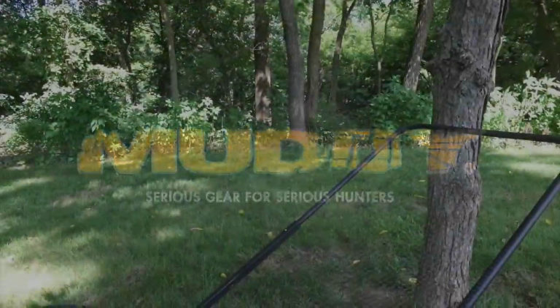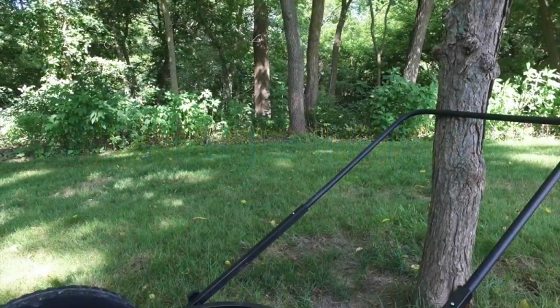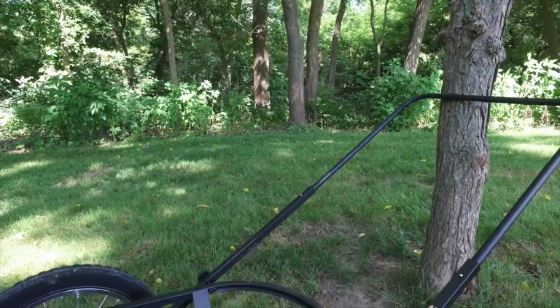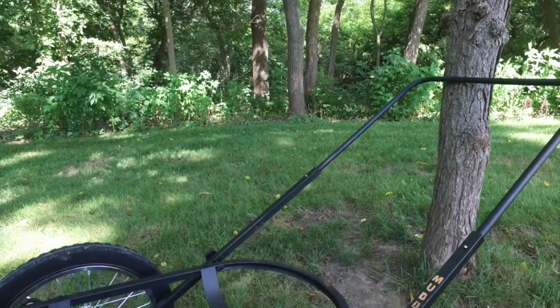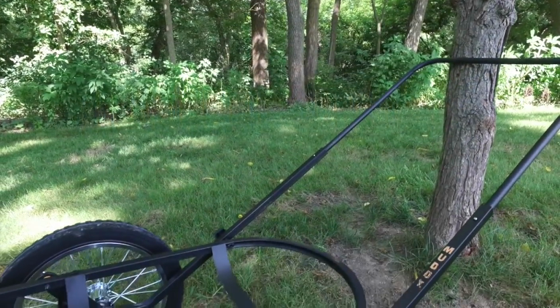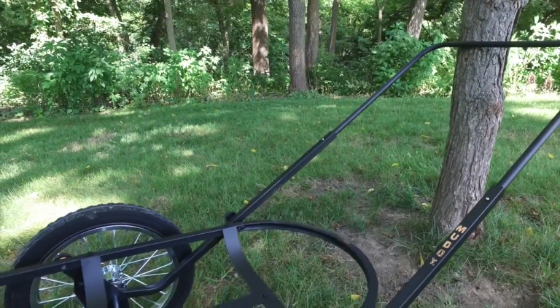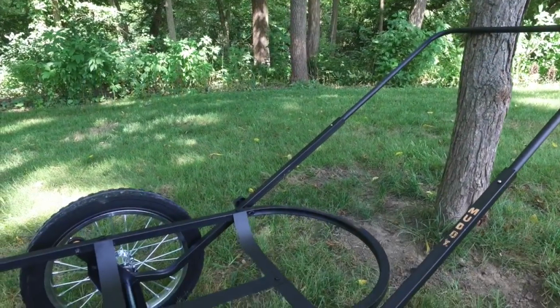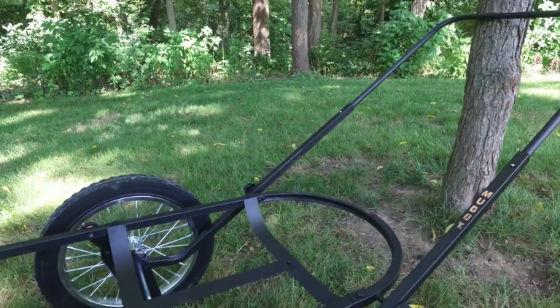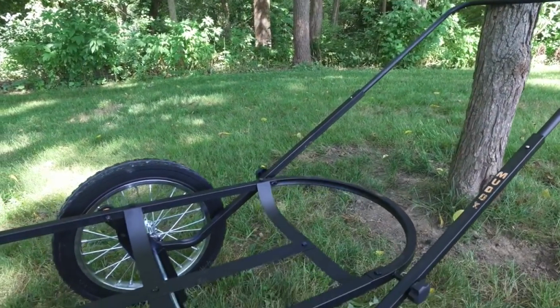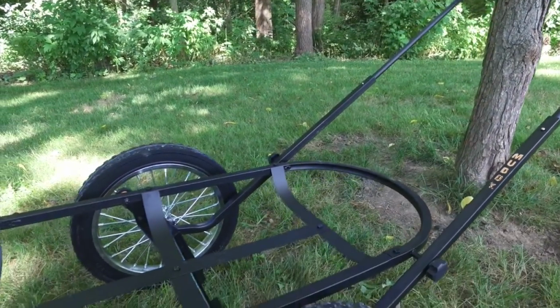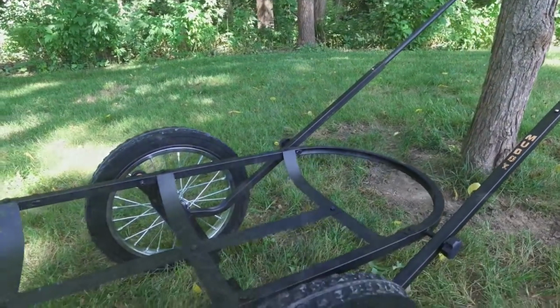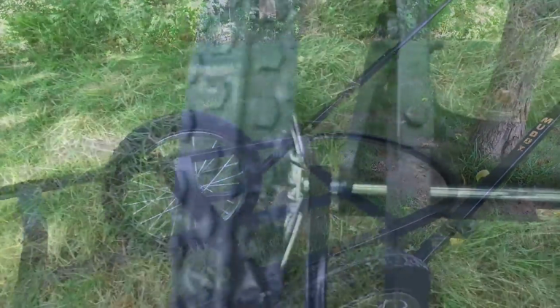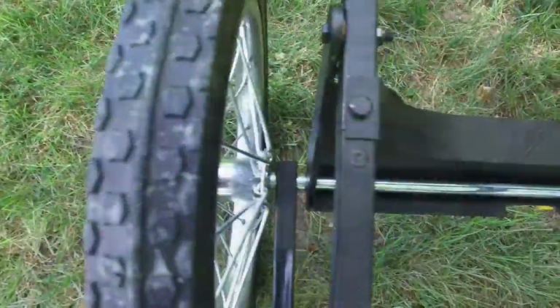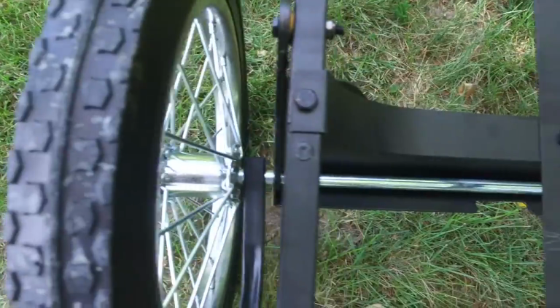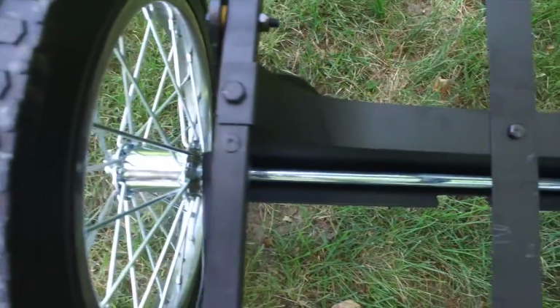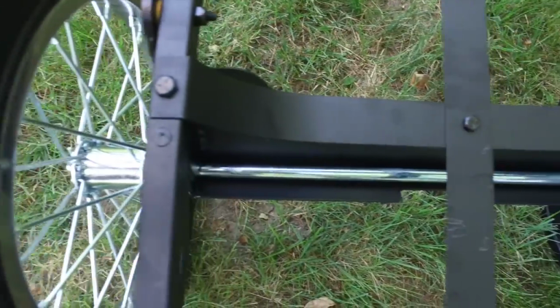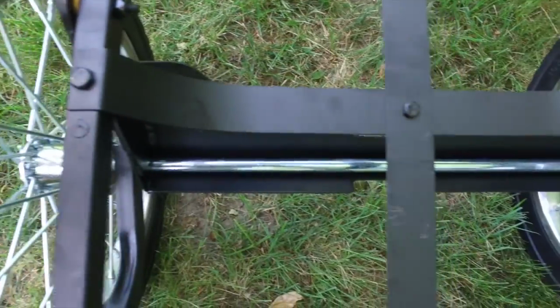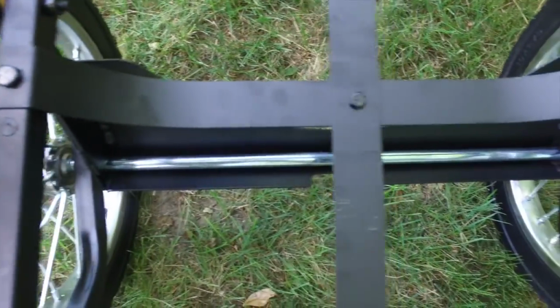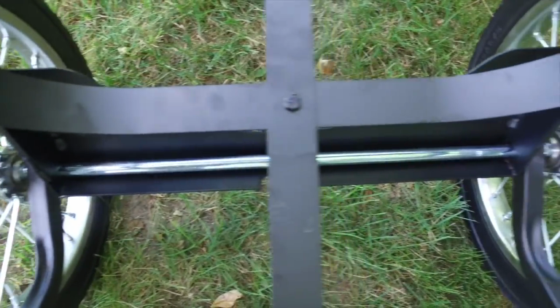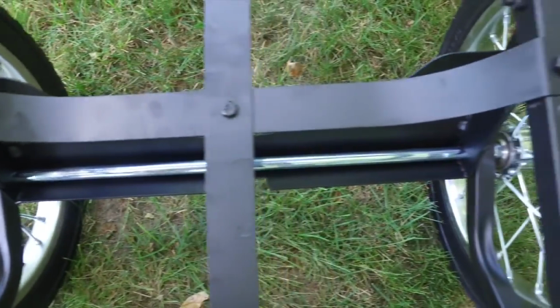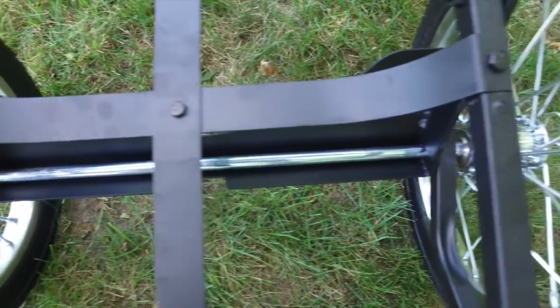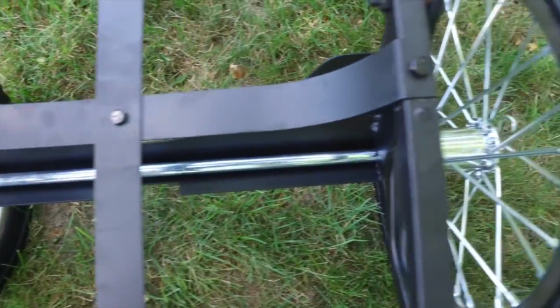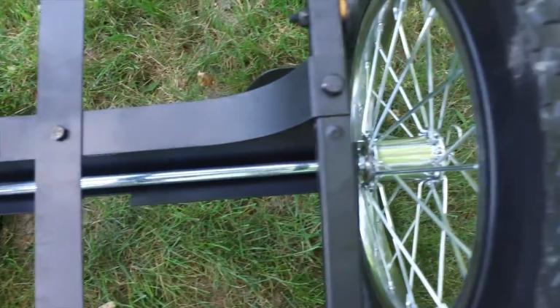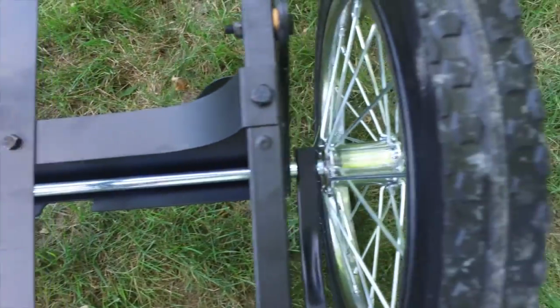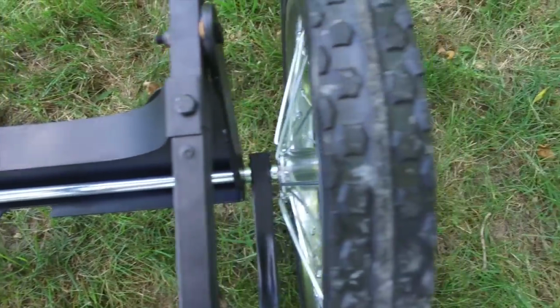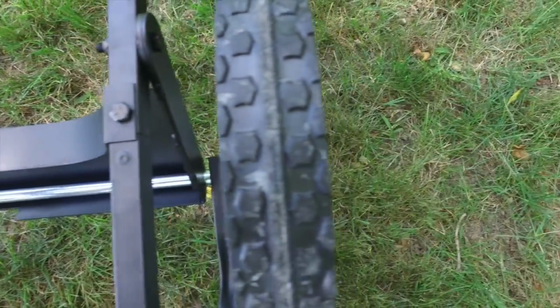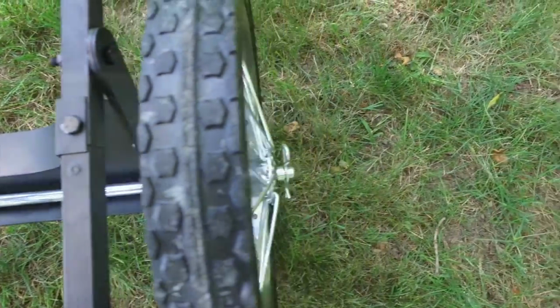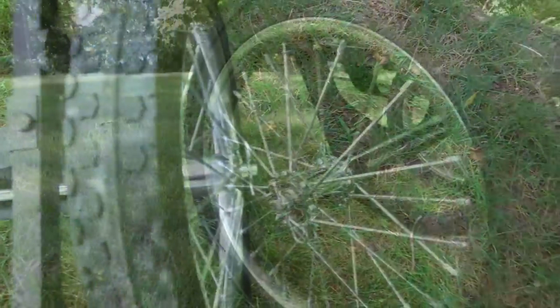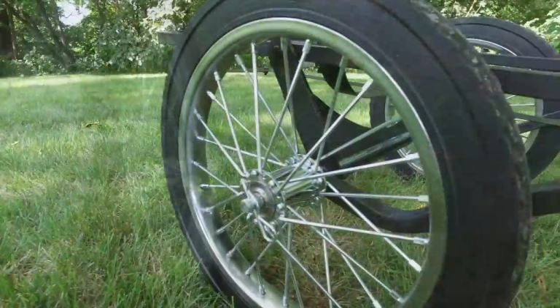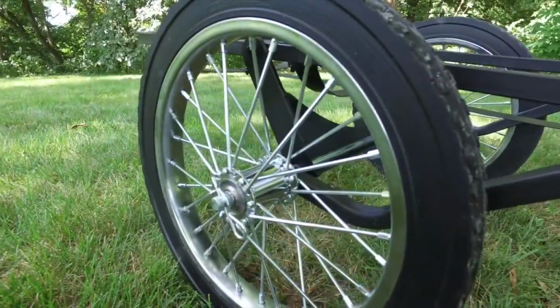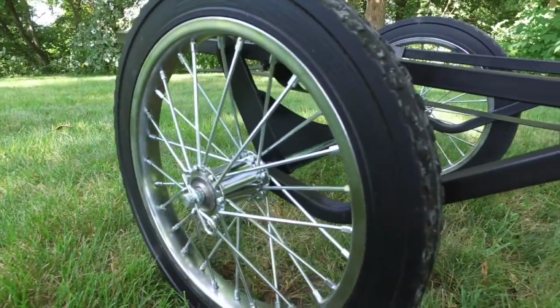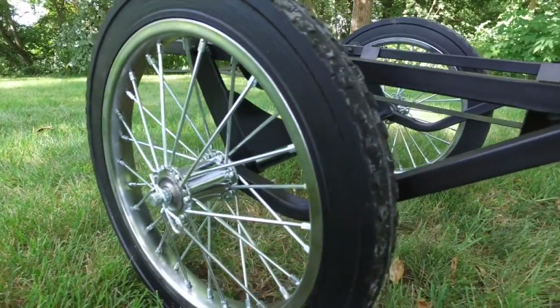The Mule game cart makes for easy transportation of your trophy after the harvest. With 16 inch diameter wheels and a 16 inch wide by 40 inch long platform, this cart offers a balanced design for easy in the field use.